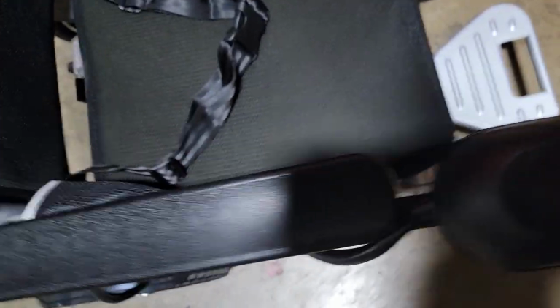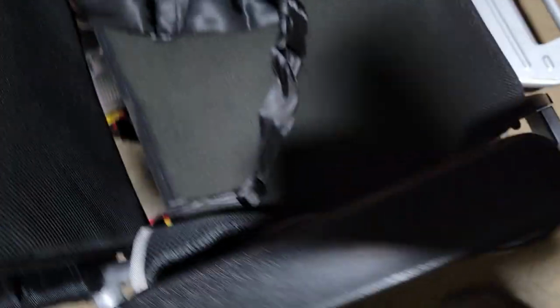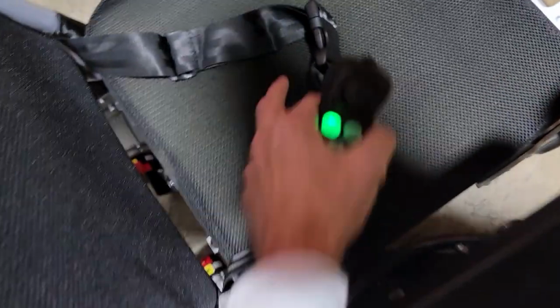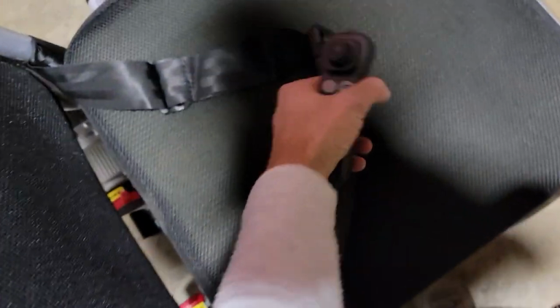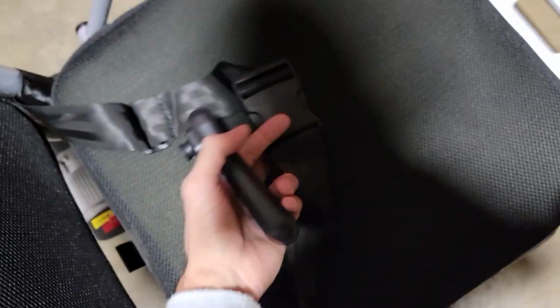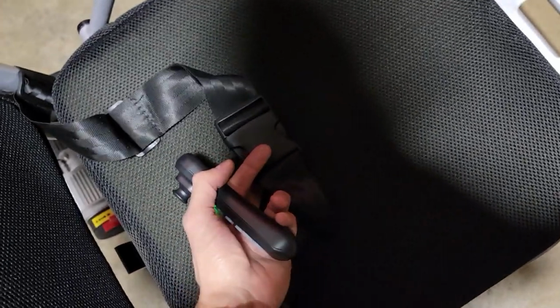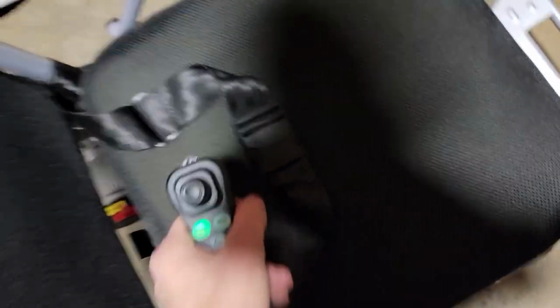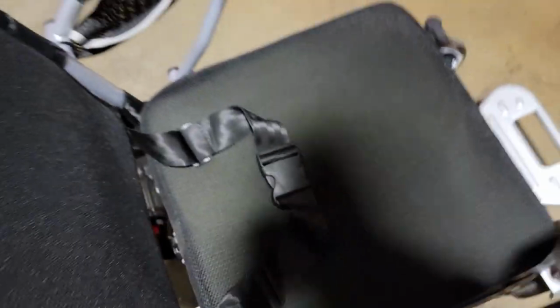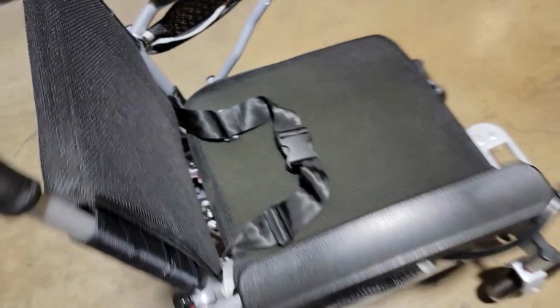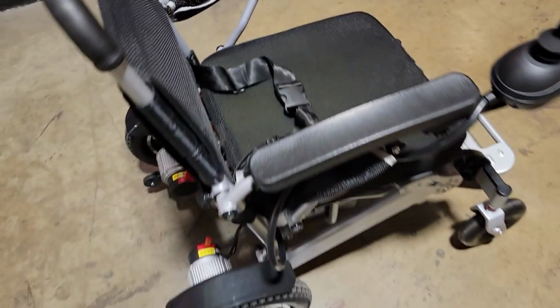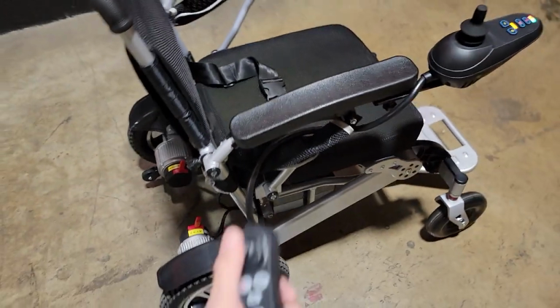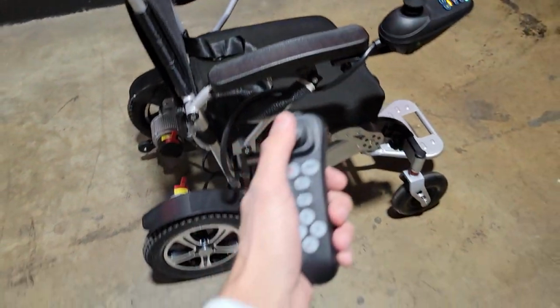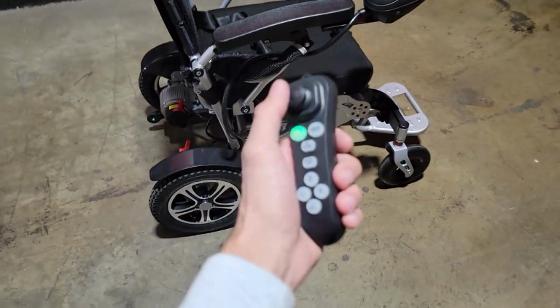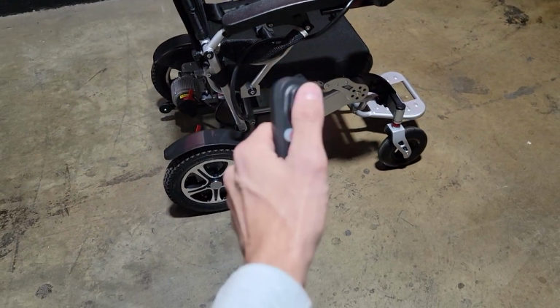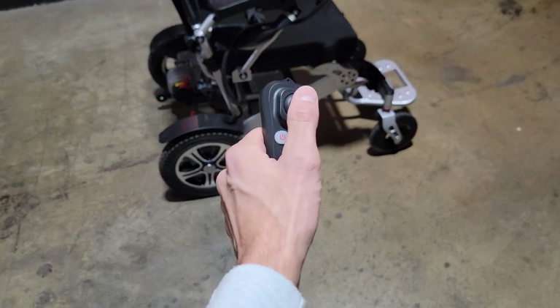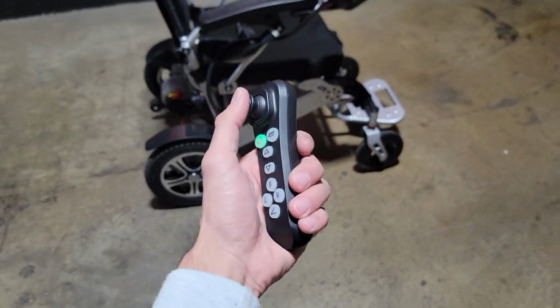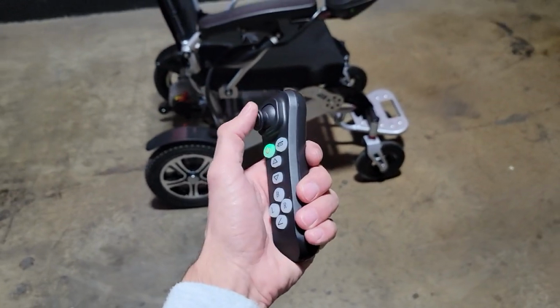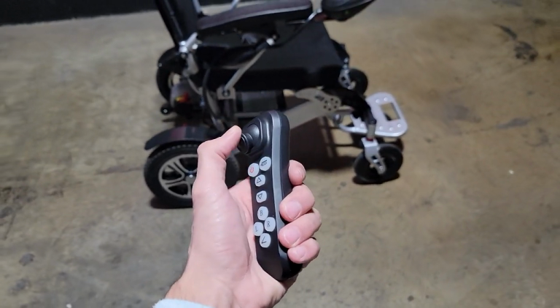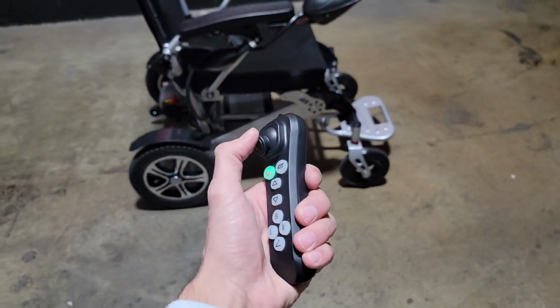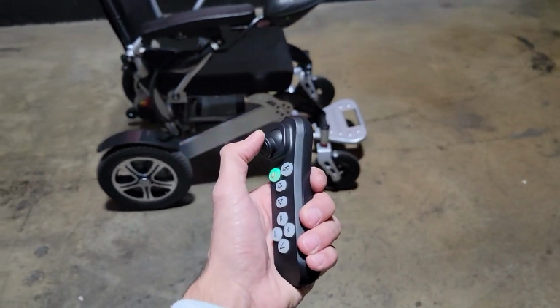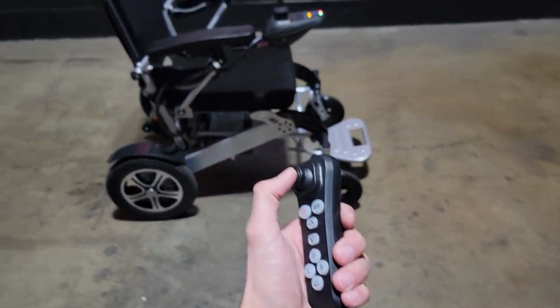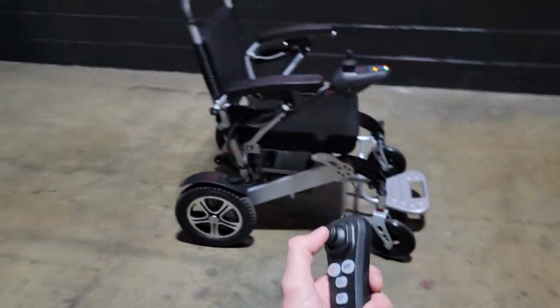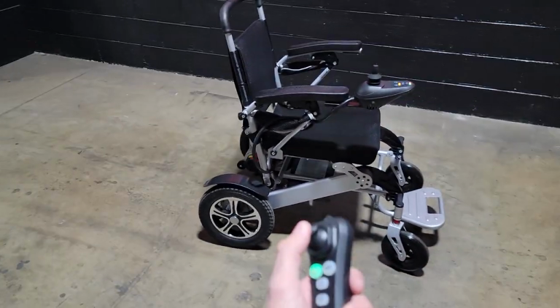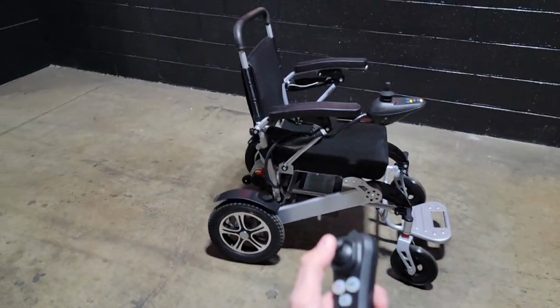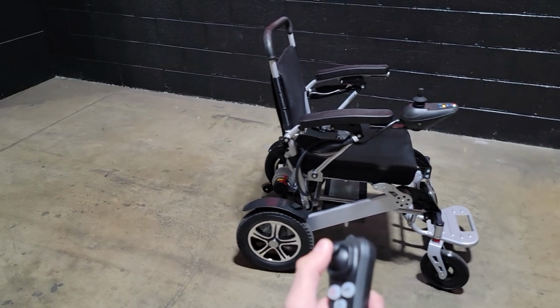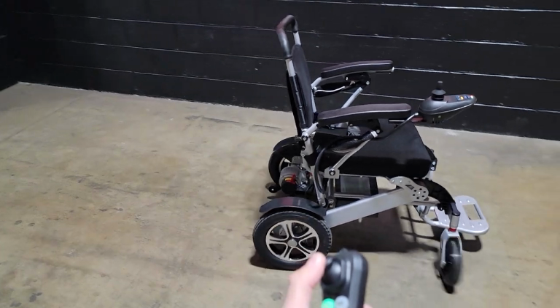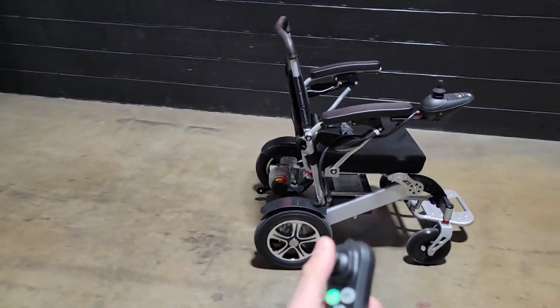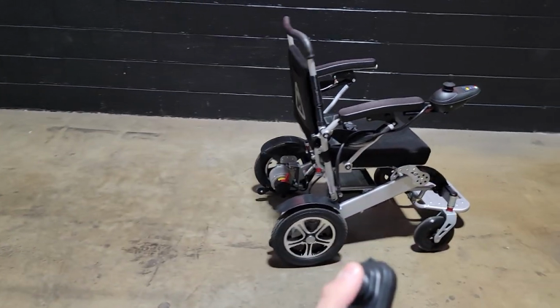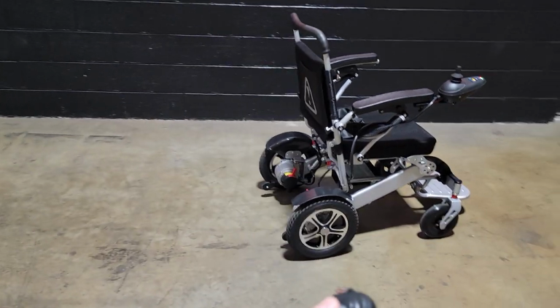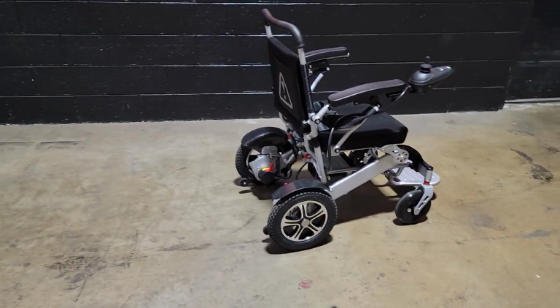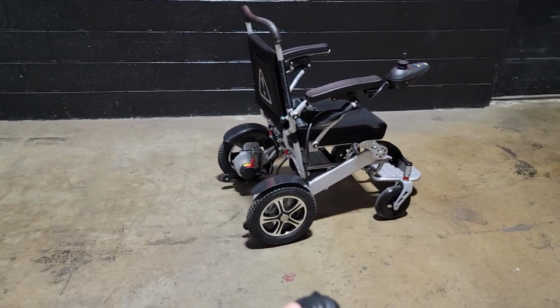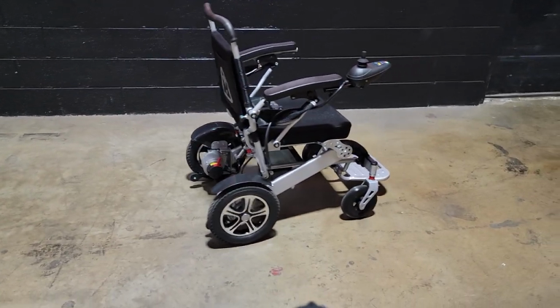You've got your seat belt right here as well as your remote. We can easily move it forward and back, move it around.